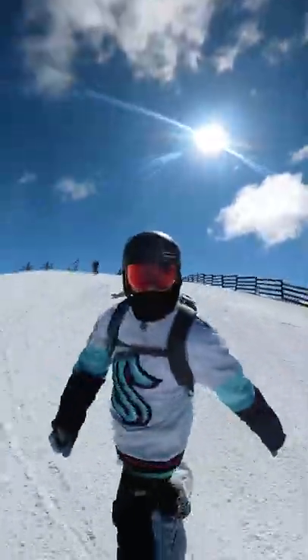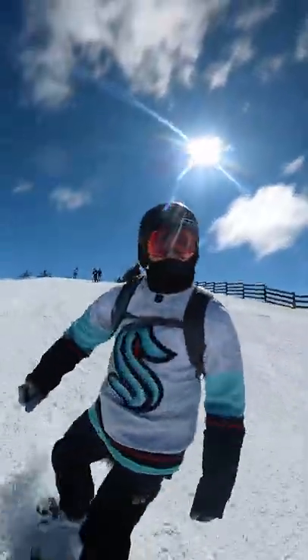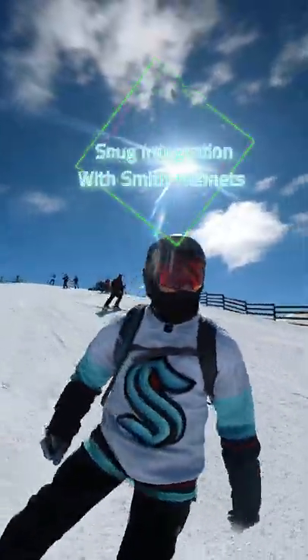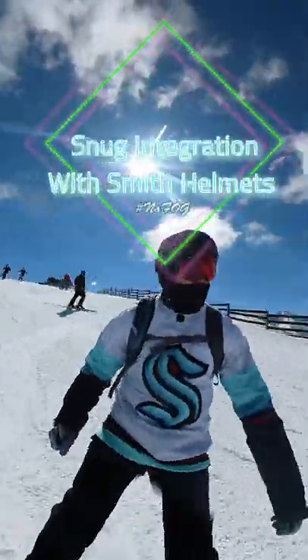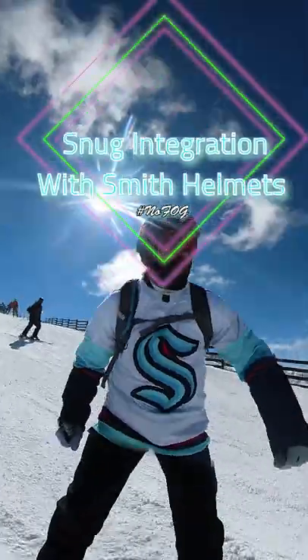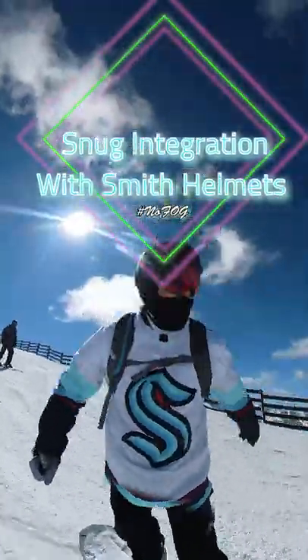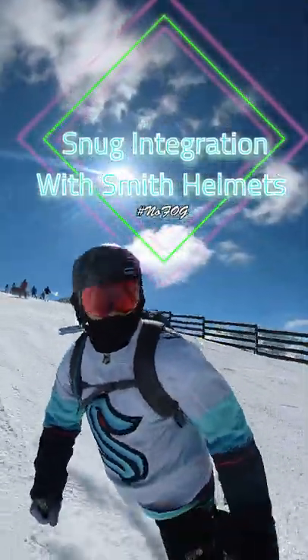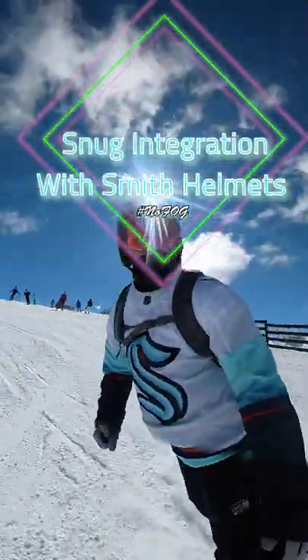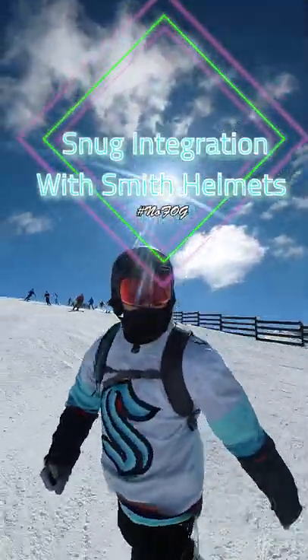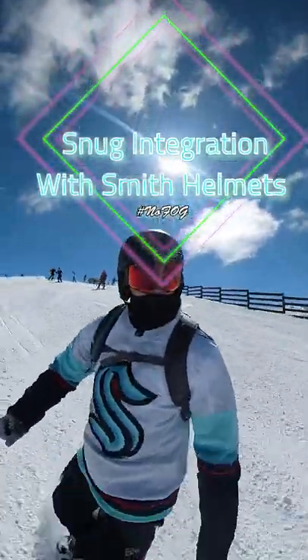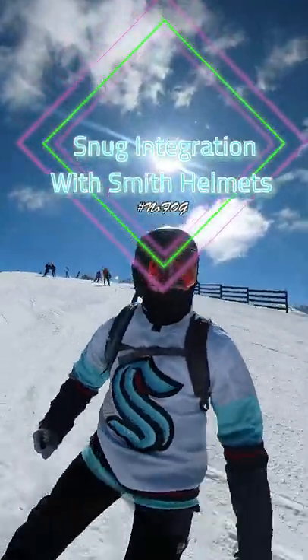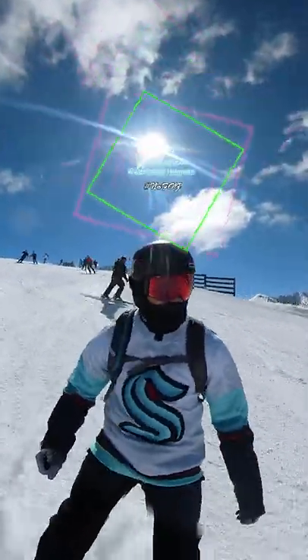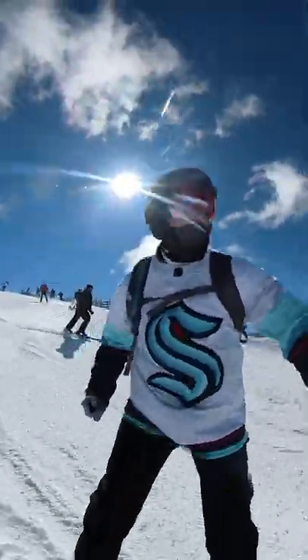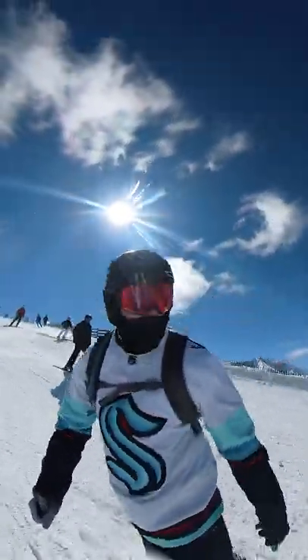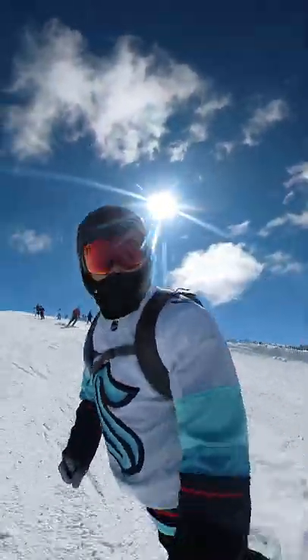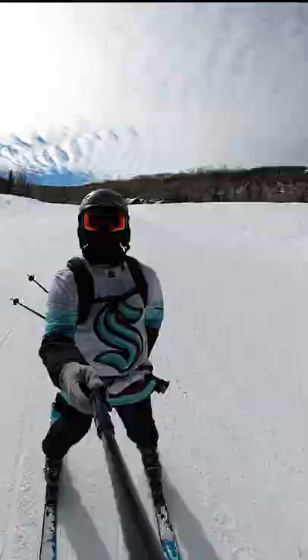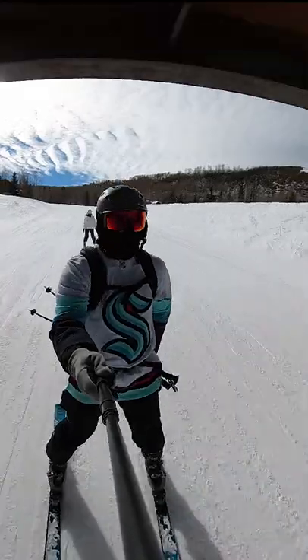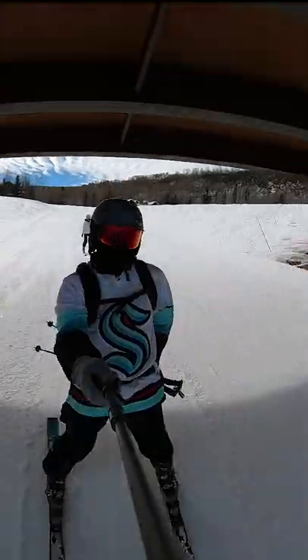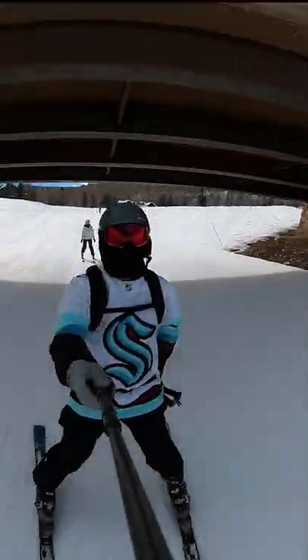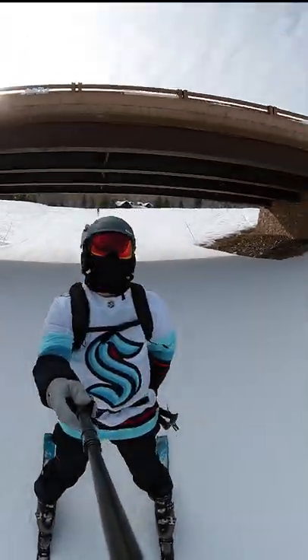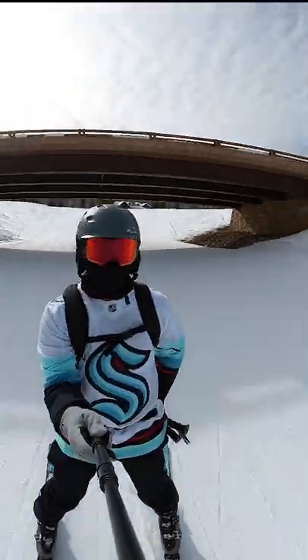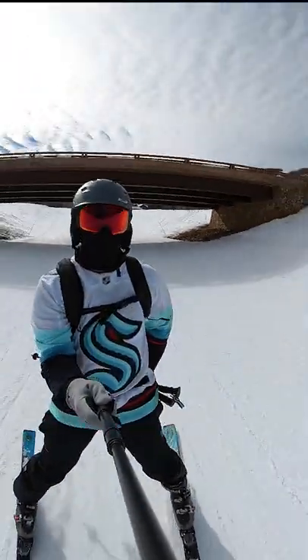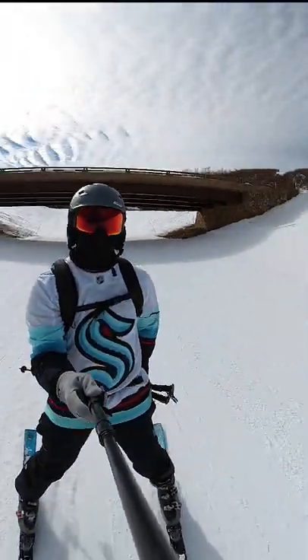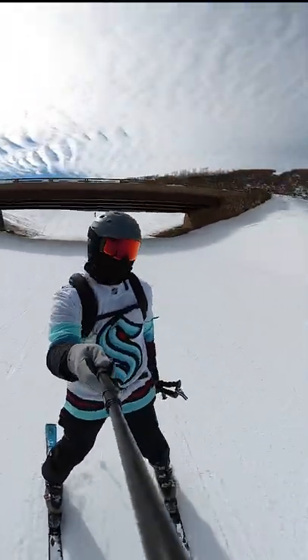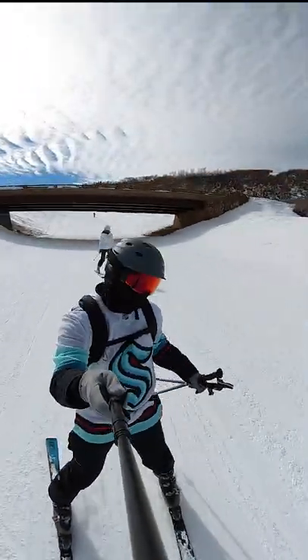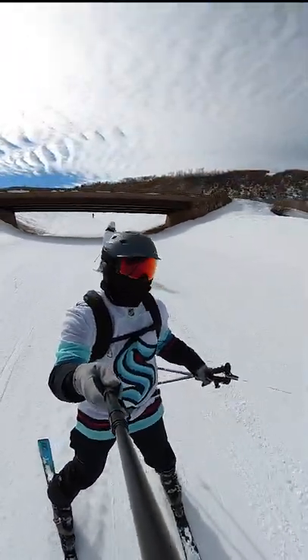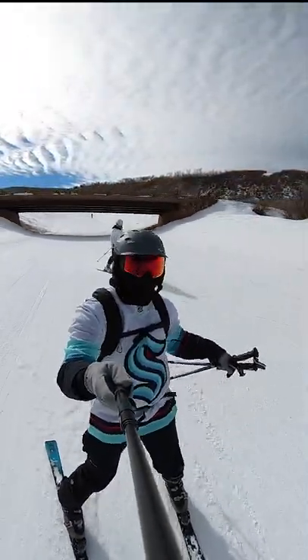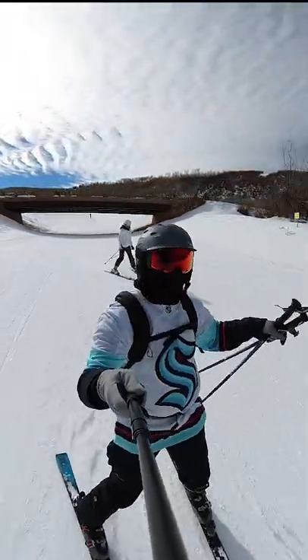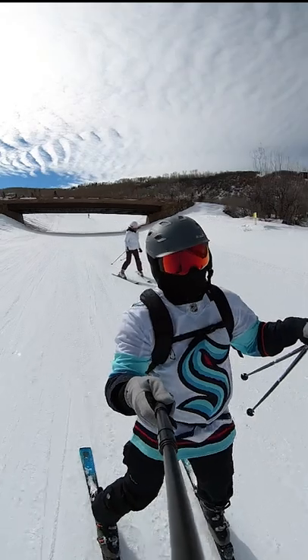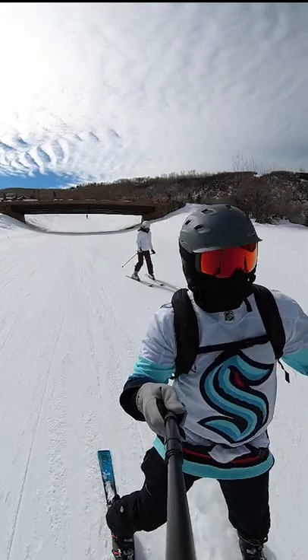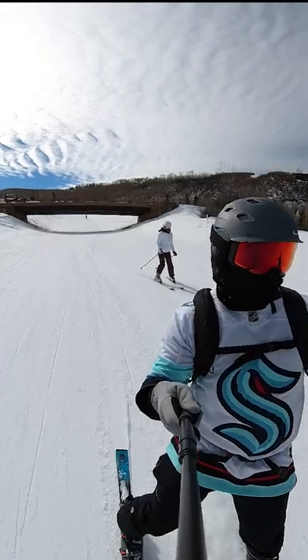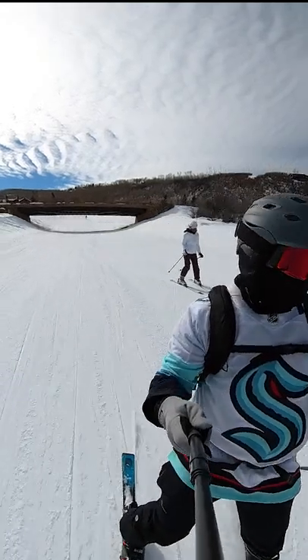And lastly, these 4D mags look especially amazing with Smith helmets. They sit flush on the helmets while also providing seamless integration with the ventilation system to keep the fog out and your vision clear. It's simply badass looking and a serious flex while on the mountain.